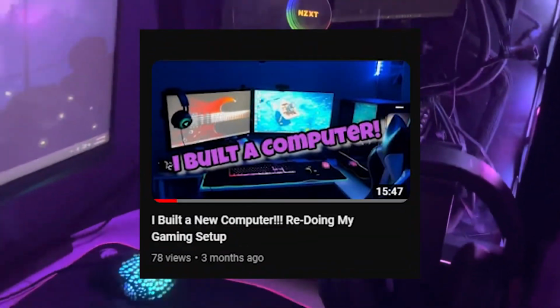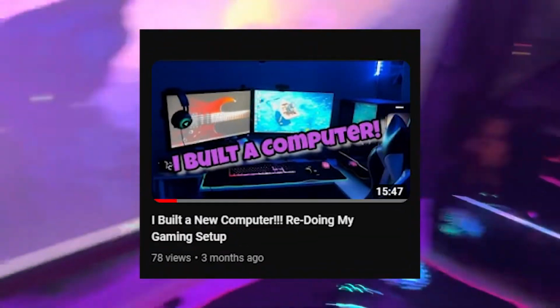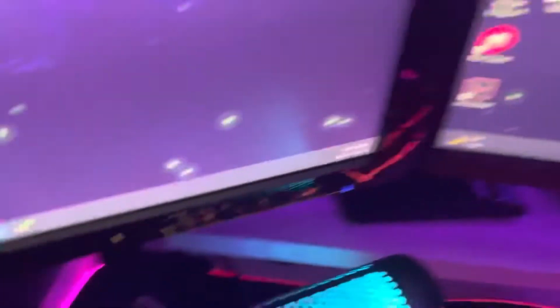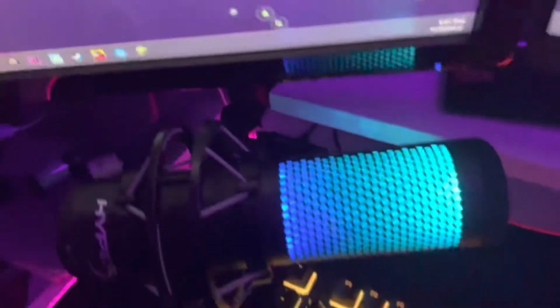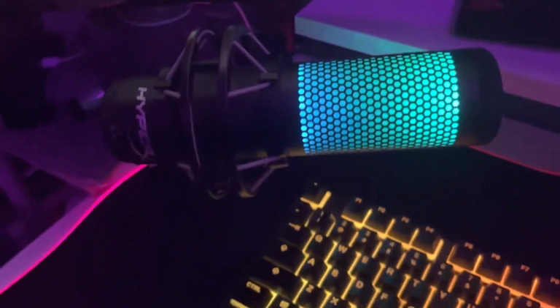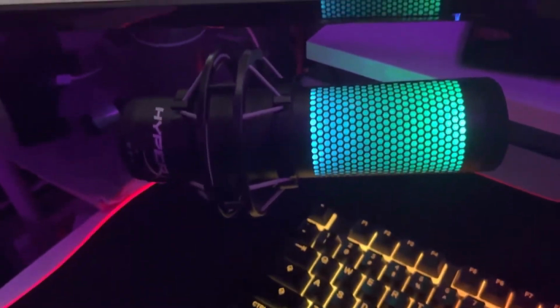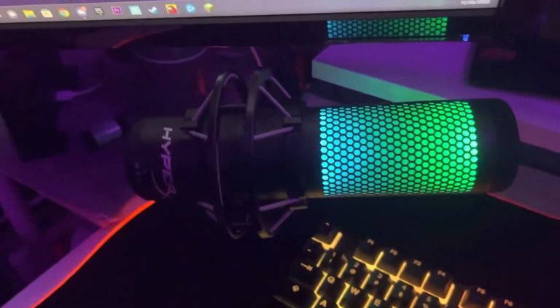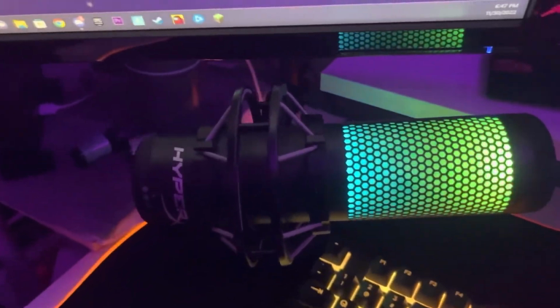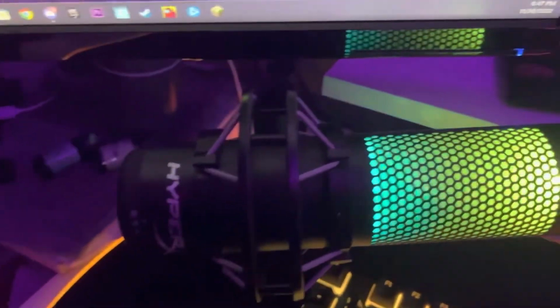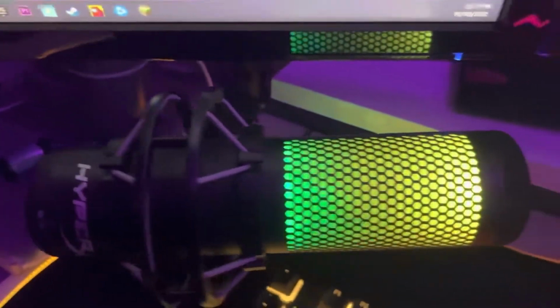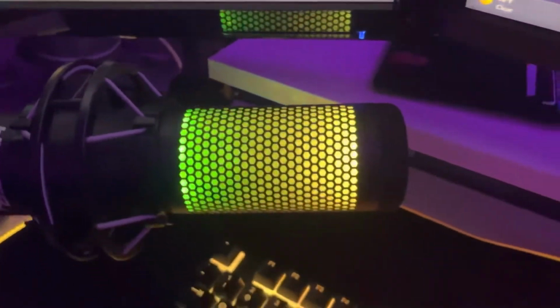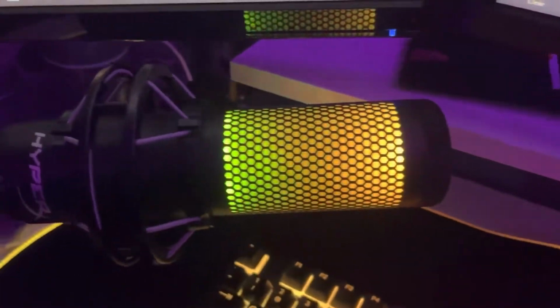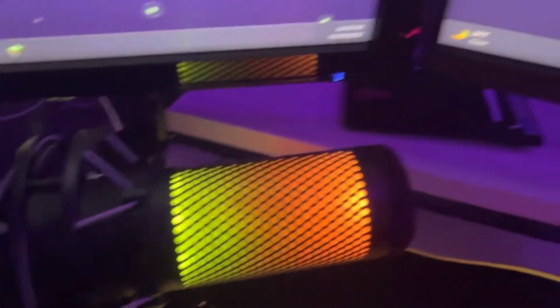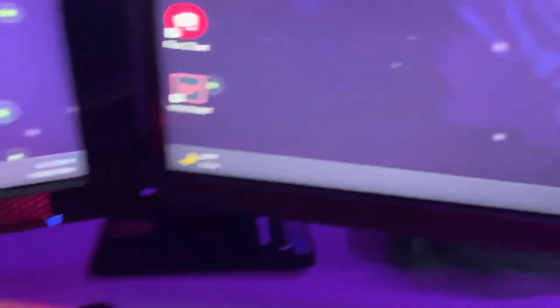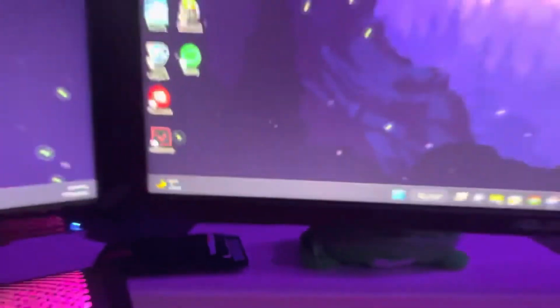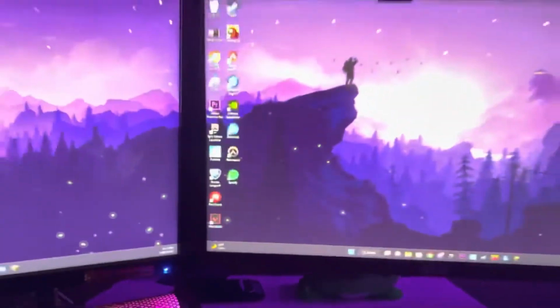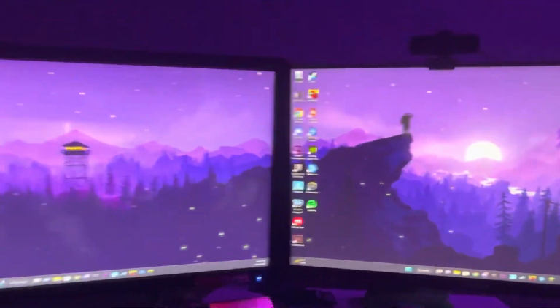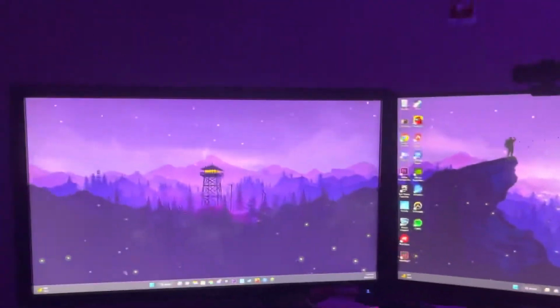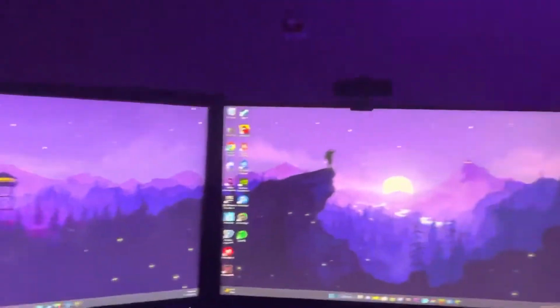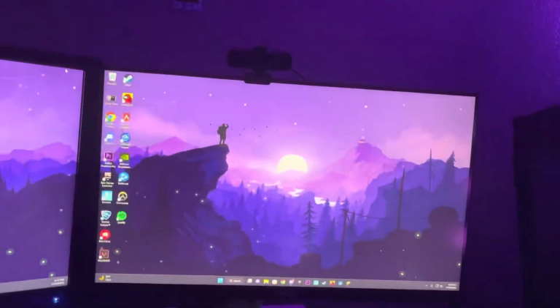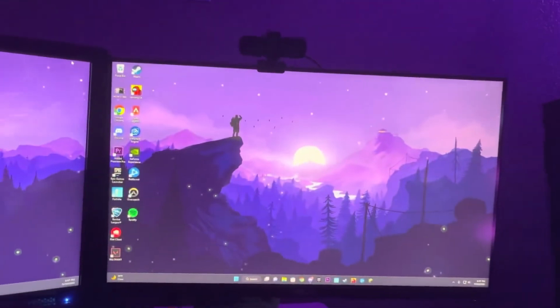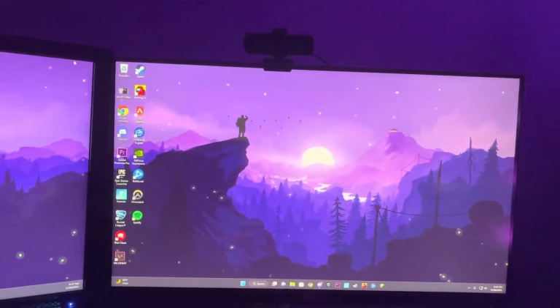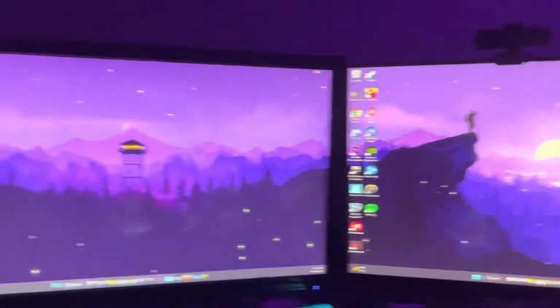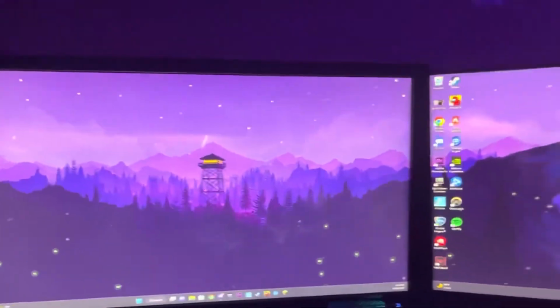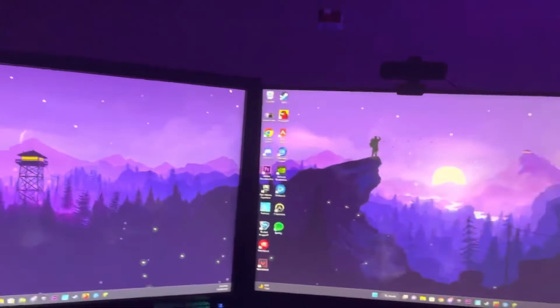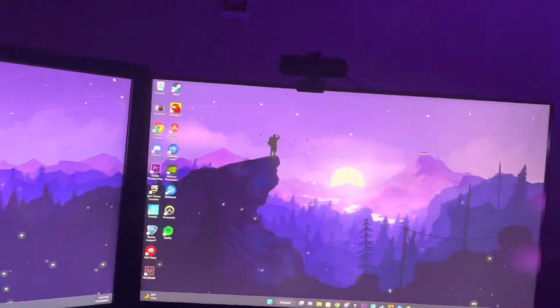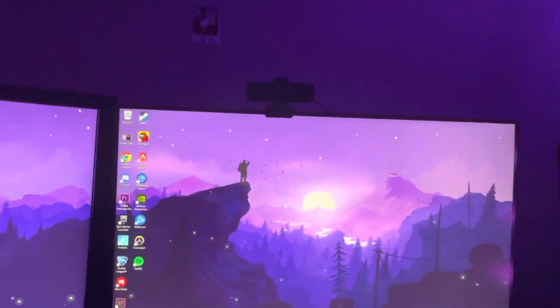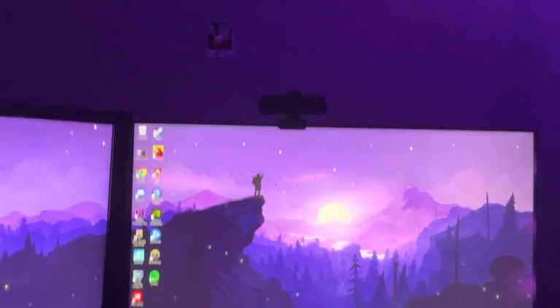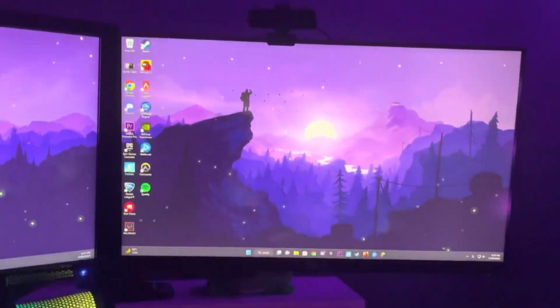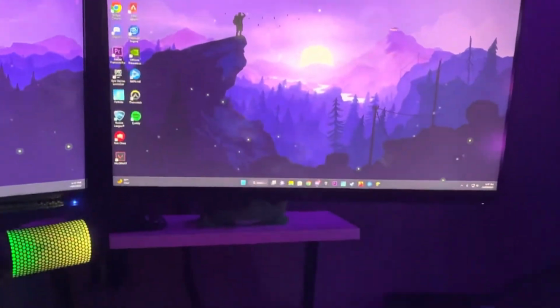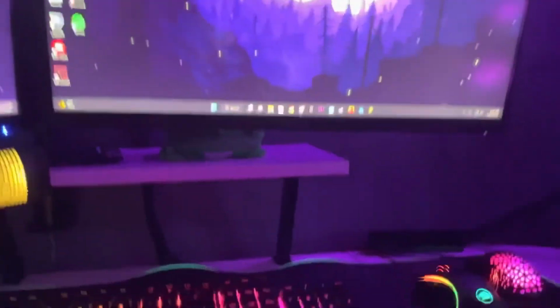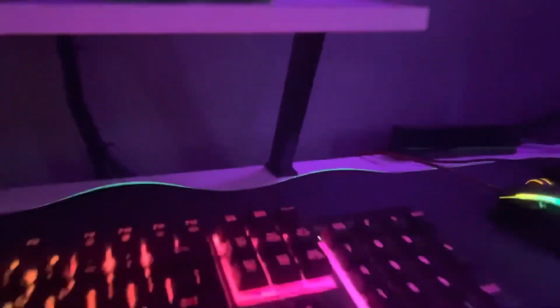The microphone I have is a HyperX QuadCast S — it's pretty cool, the colors are nice. I've got a double monitor setup with an ASUS and an Acer monitor, and a little webcam up there, so it's pretty clean.